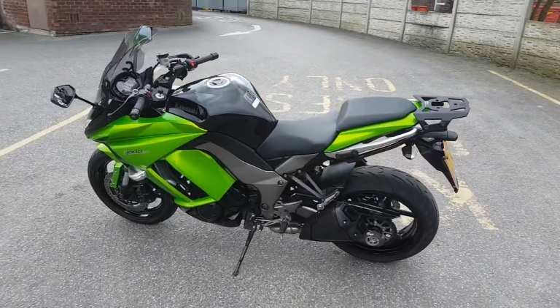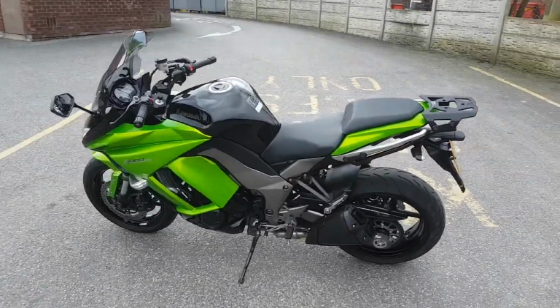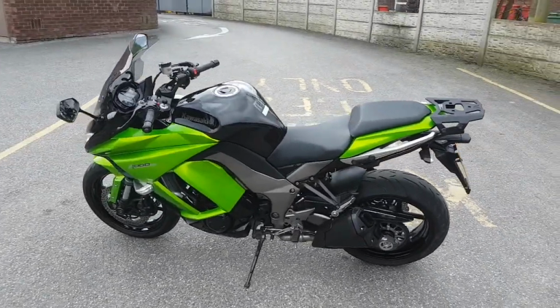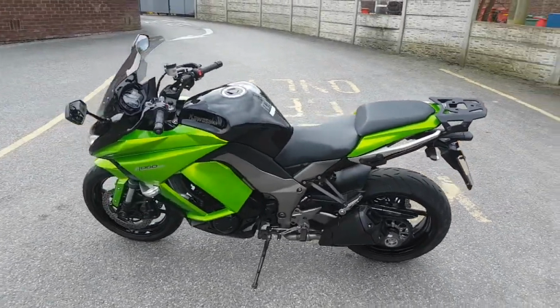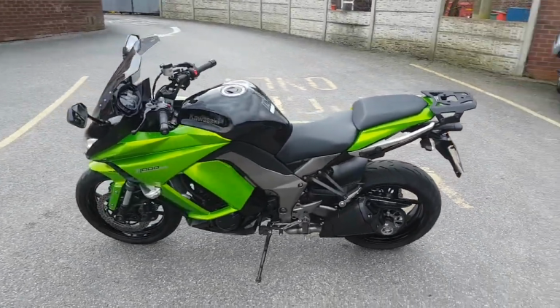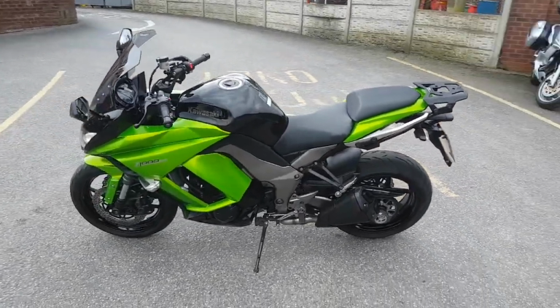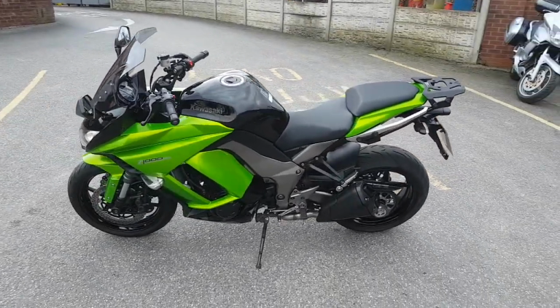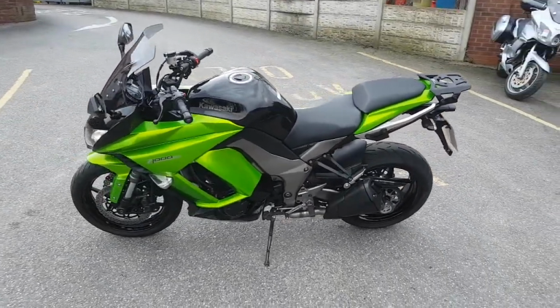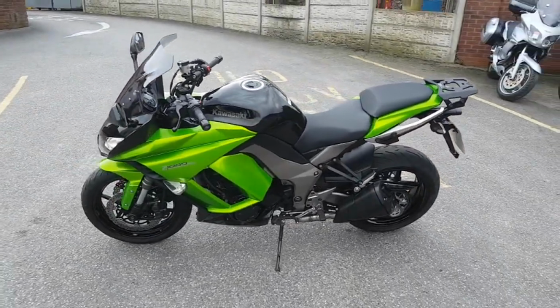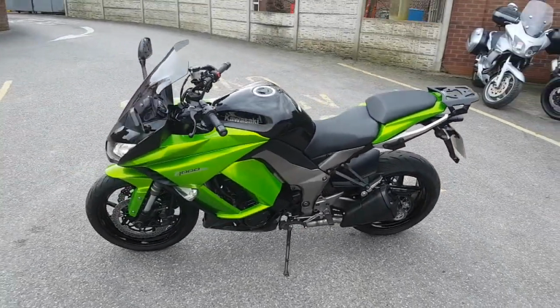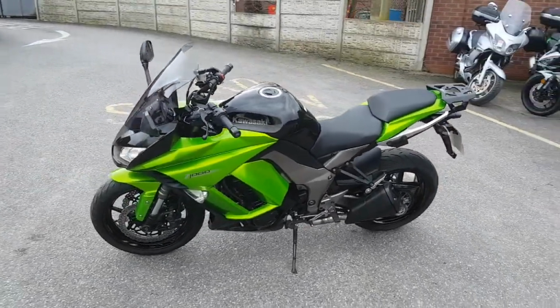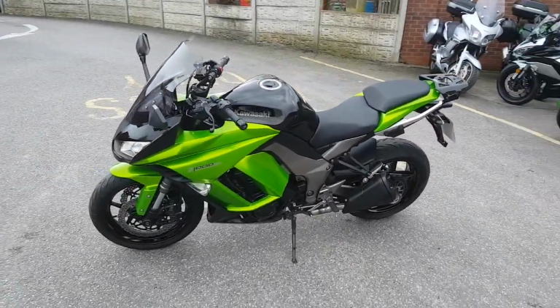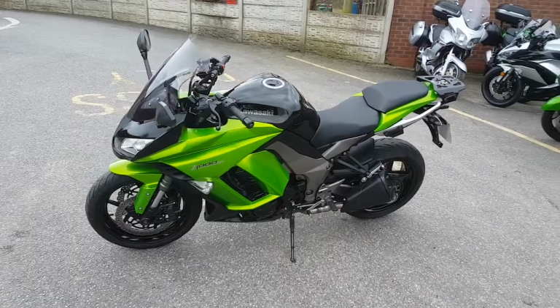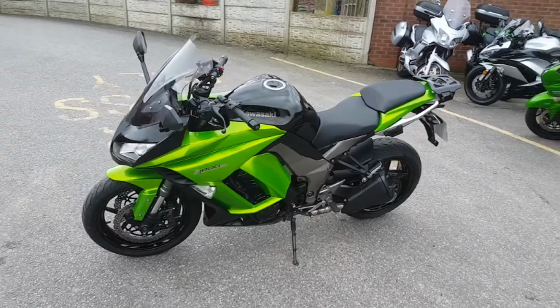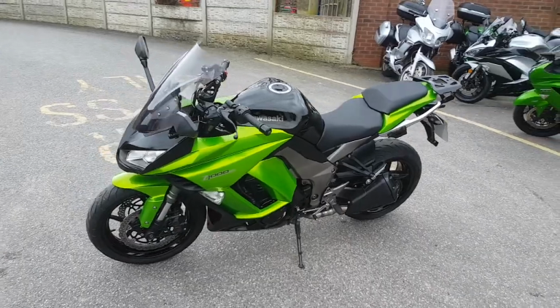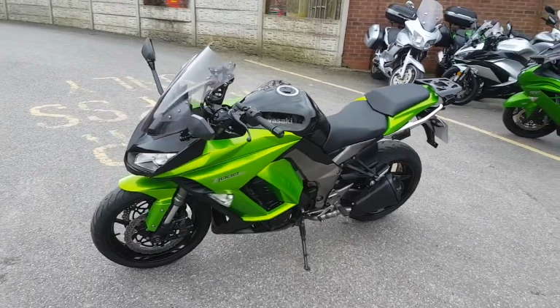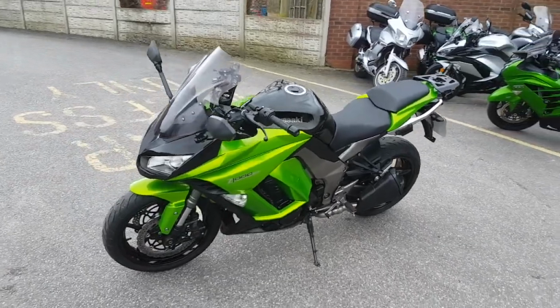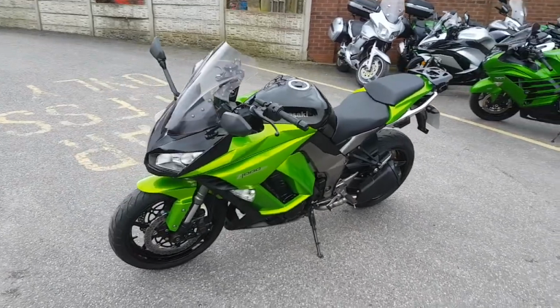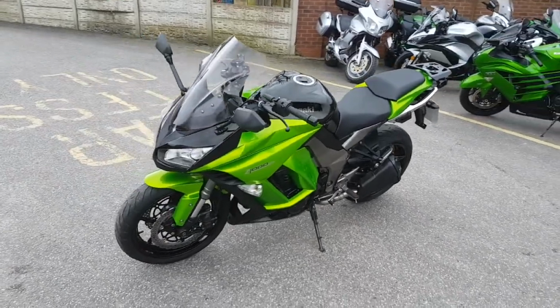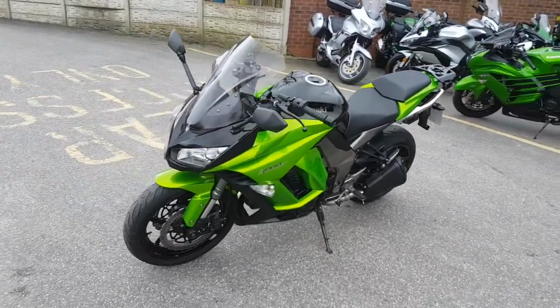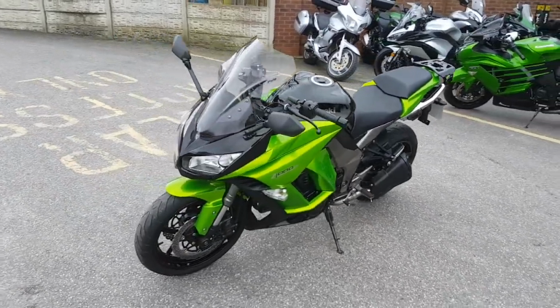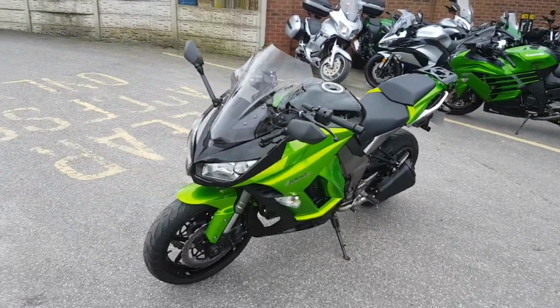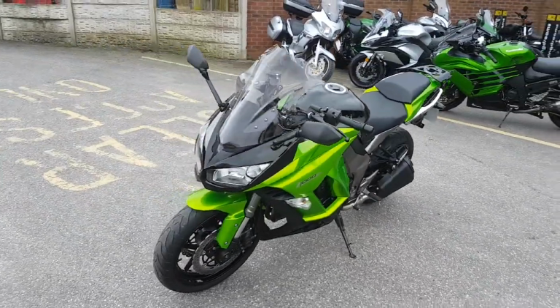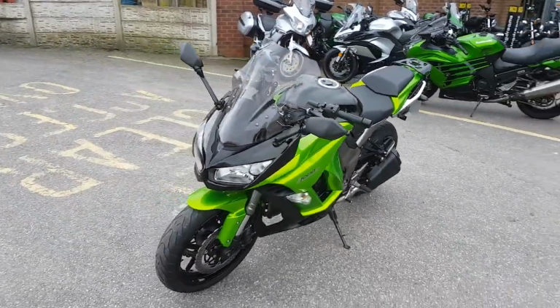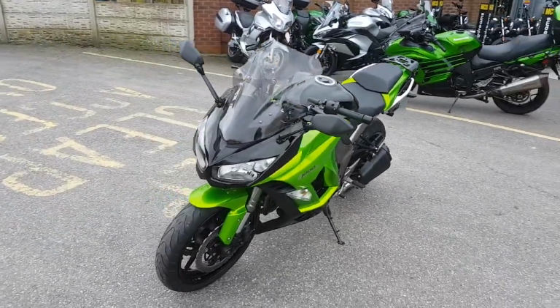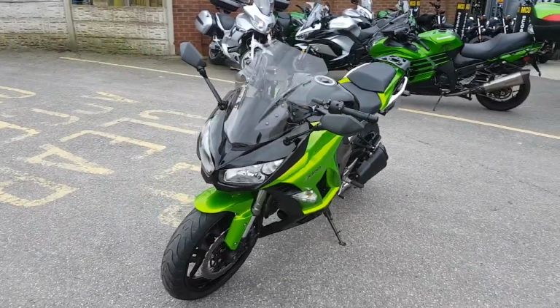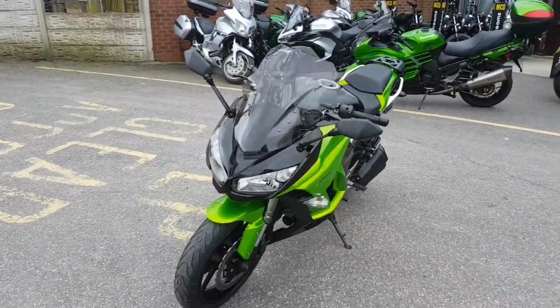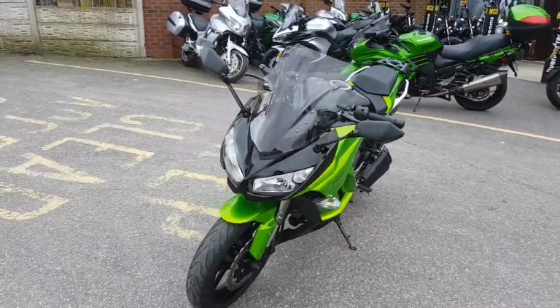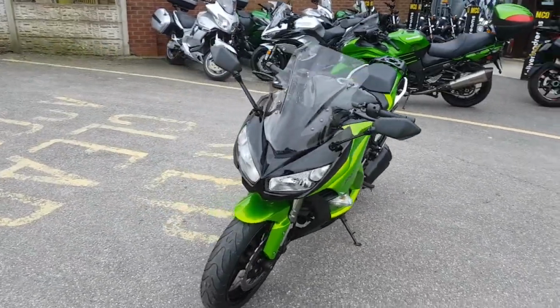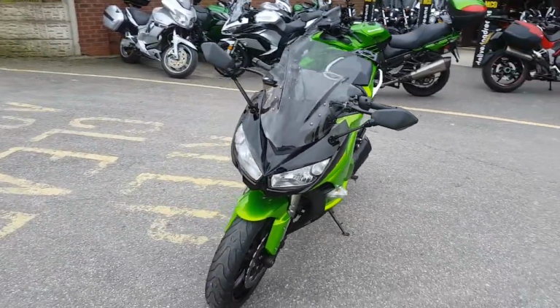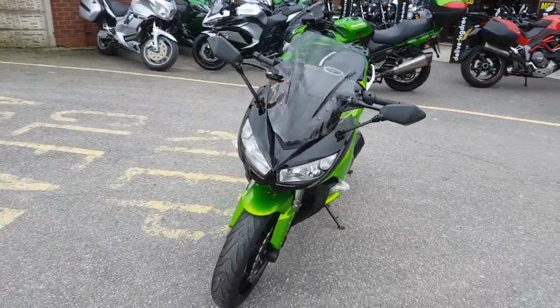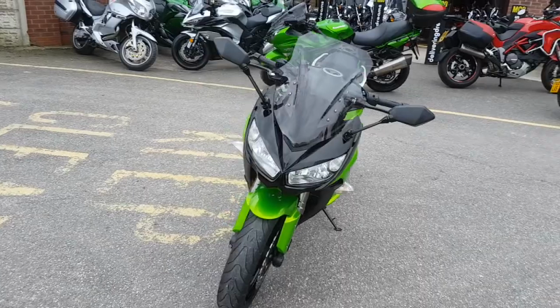It's a one-owner bike. It's got a full service history with three stamps in the book, and it's only covered 11,649 miles.